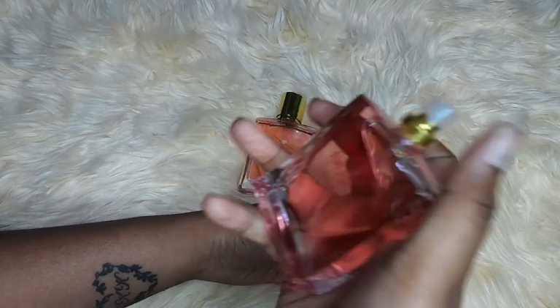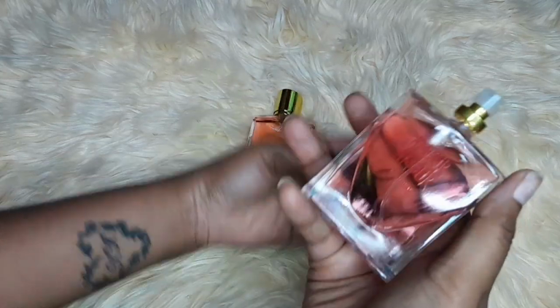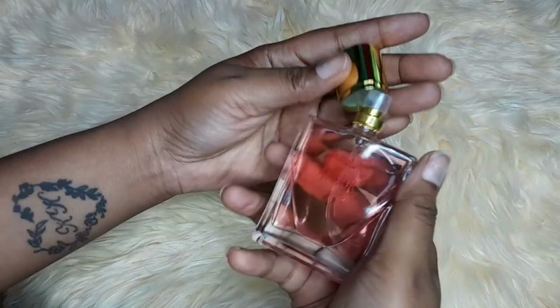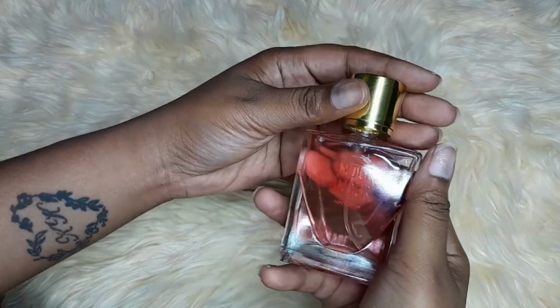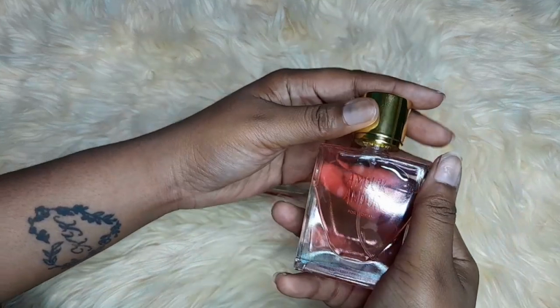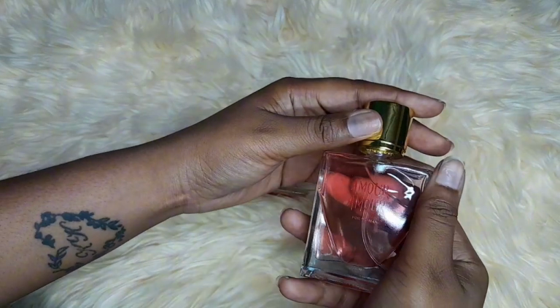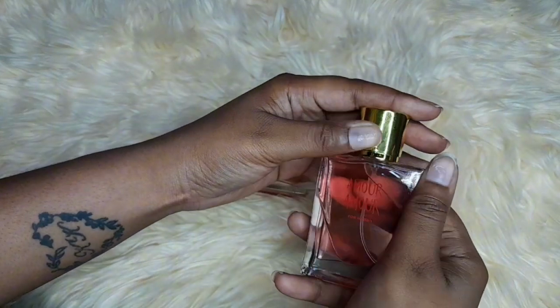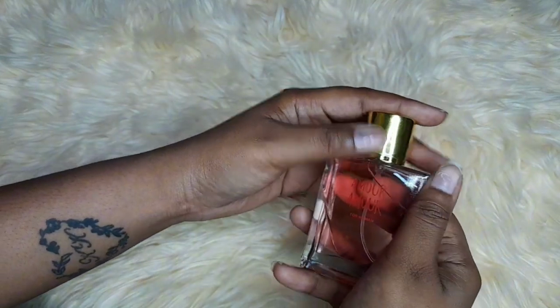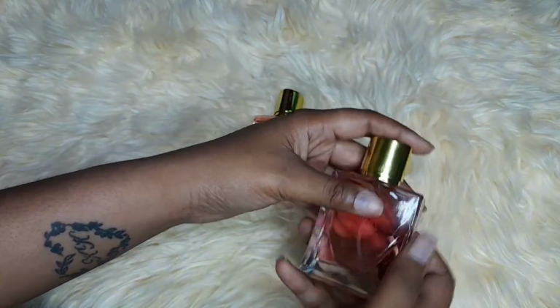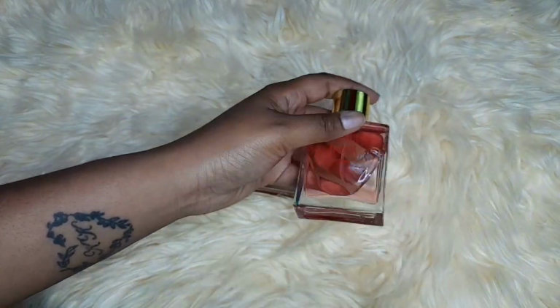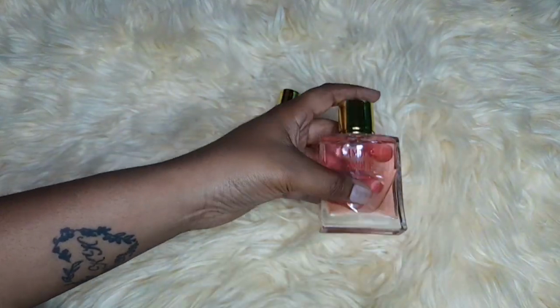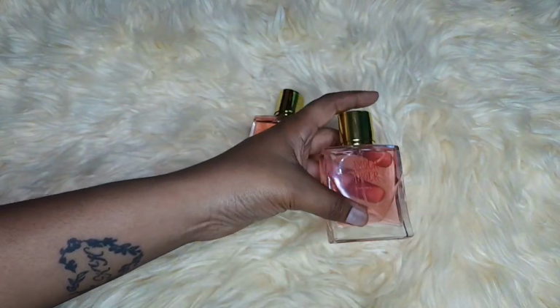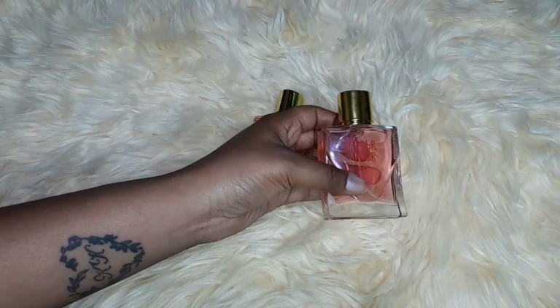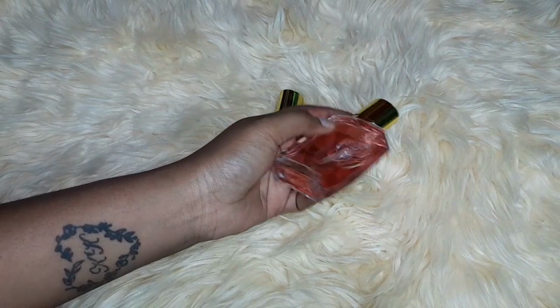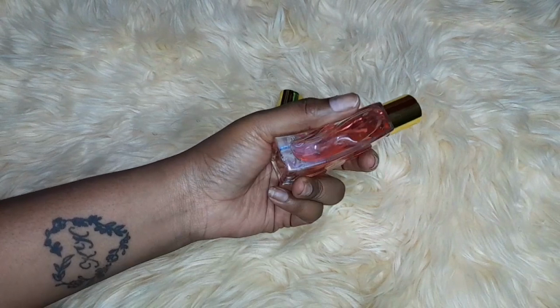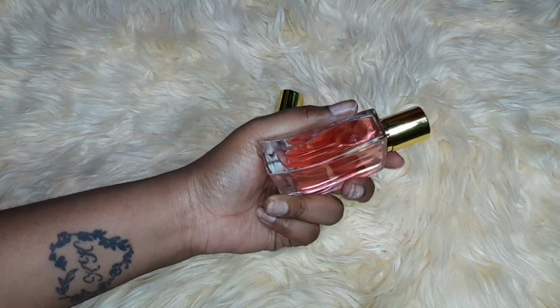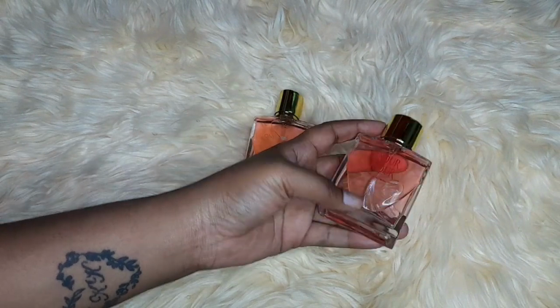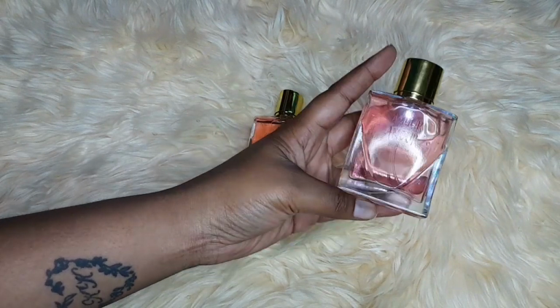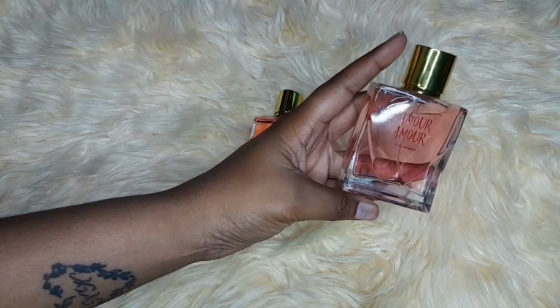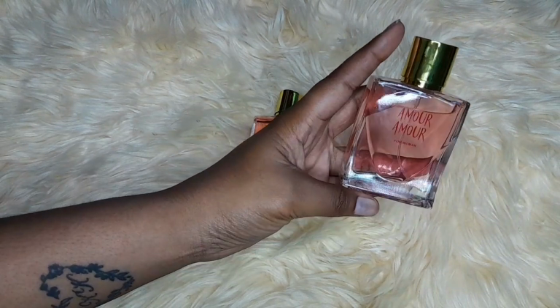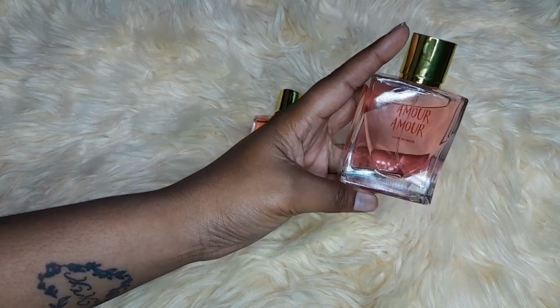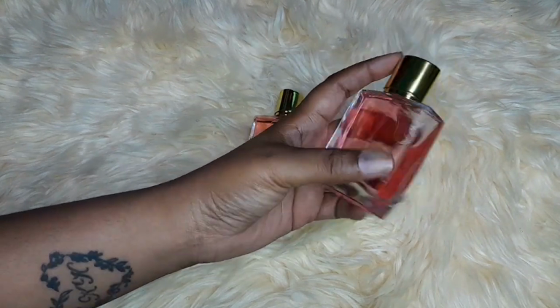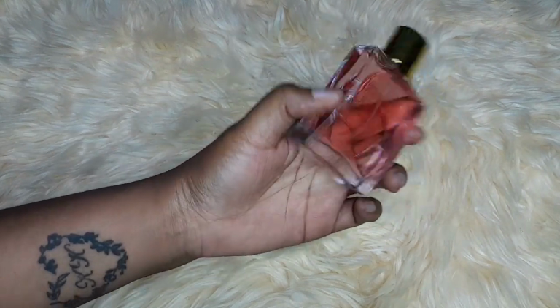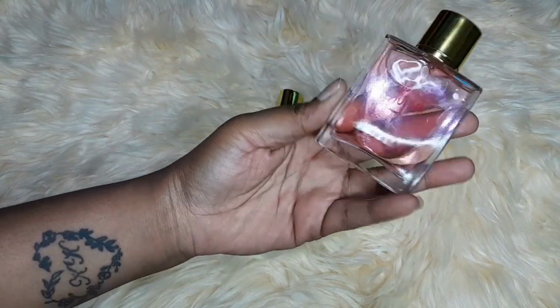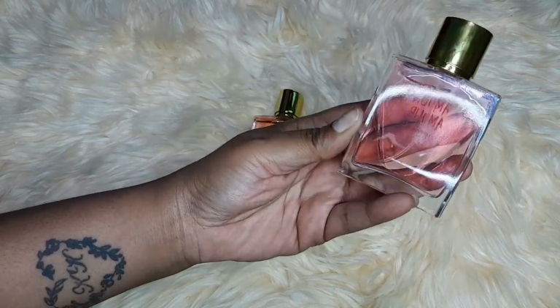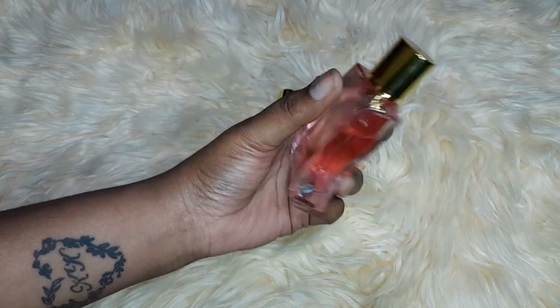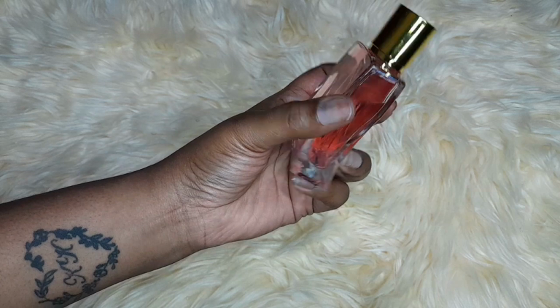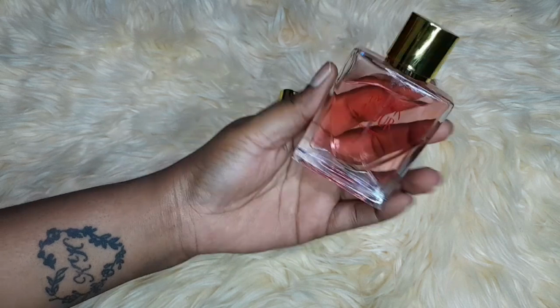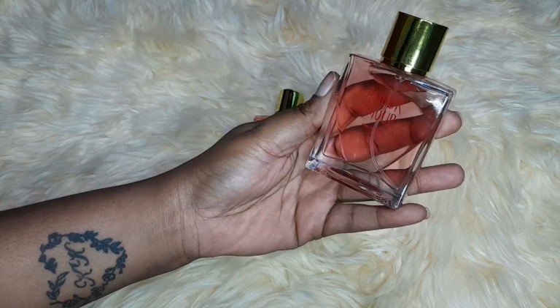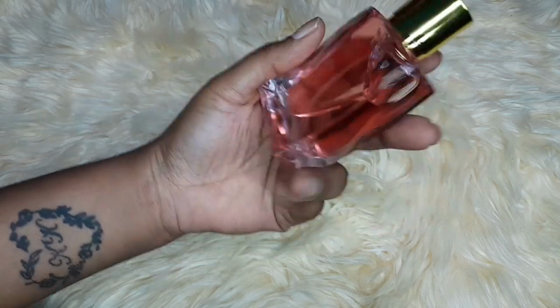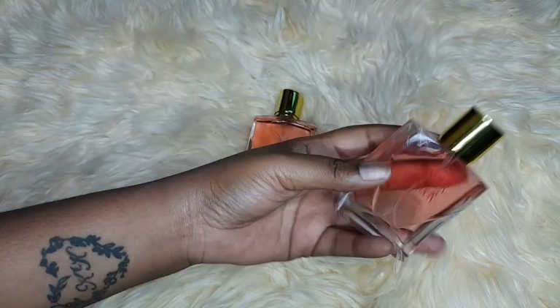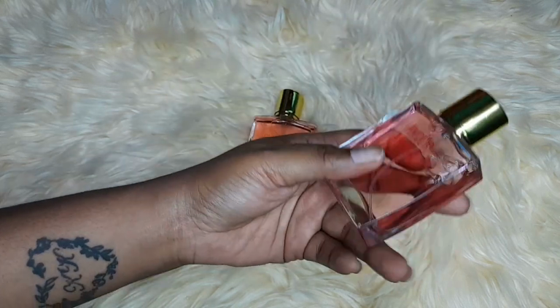And this is Amour Amour — which most likely means love love in French. It's for women and smells okay as well.